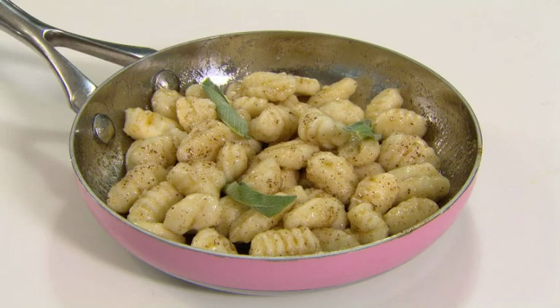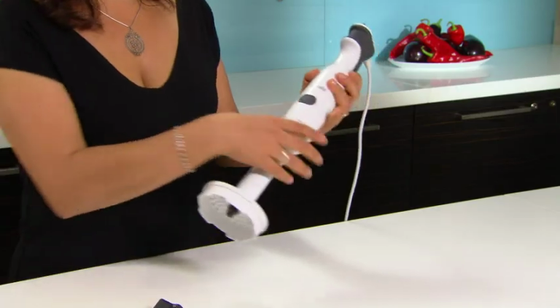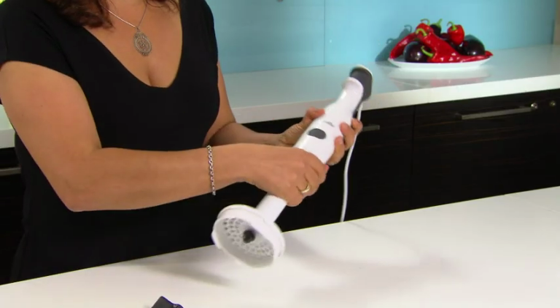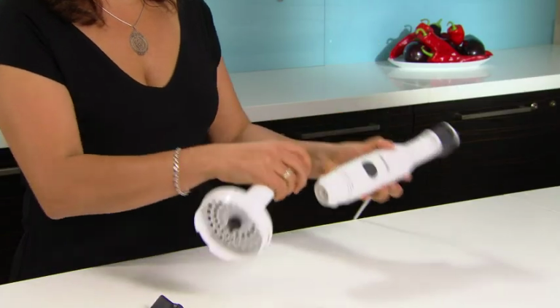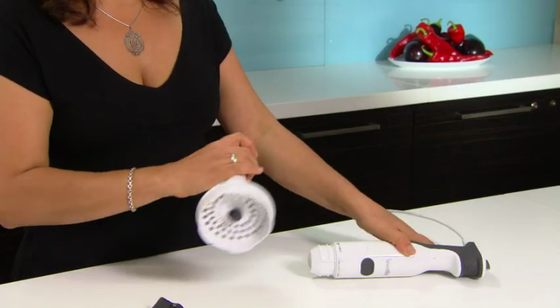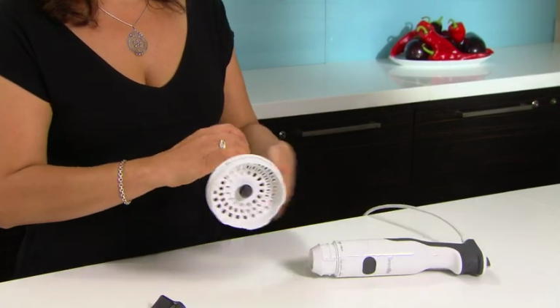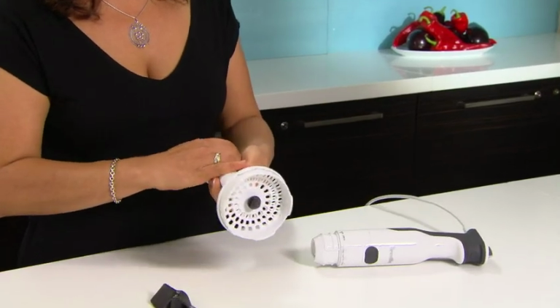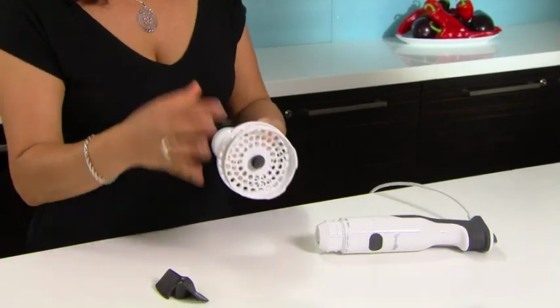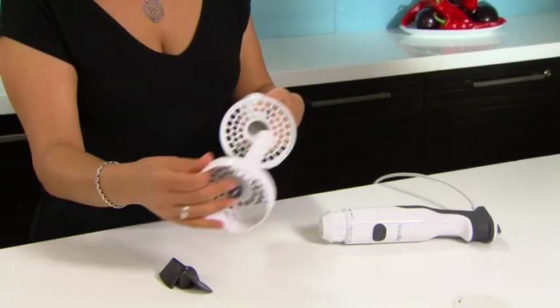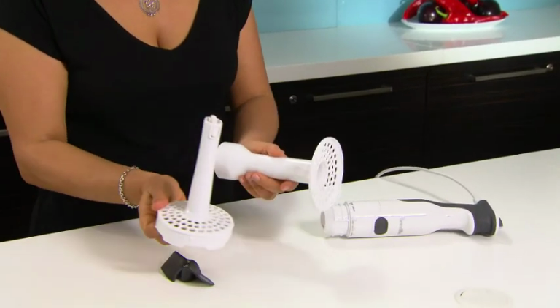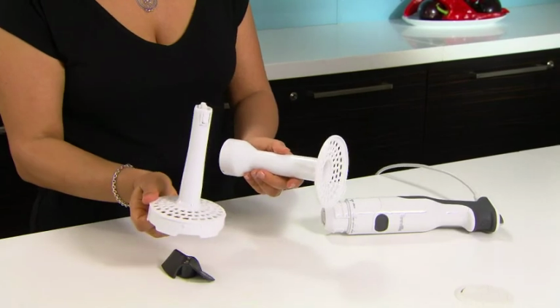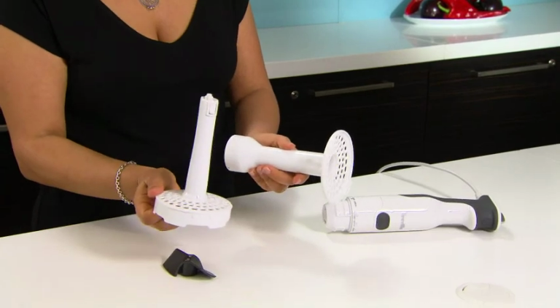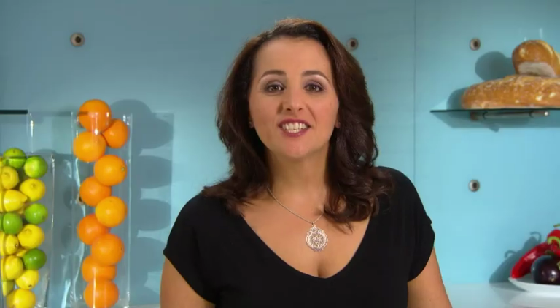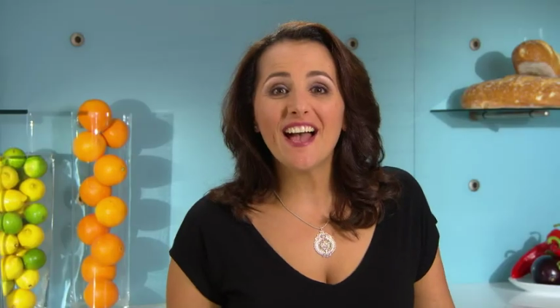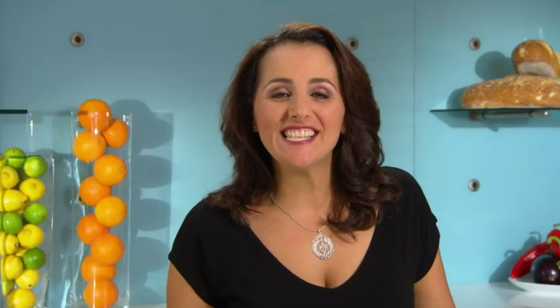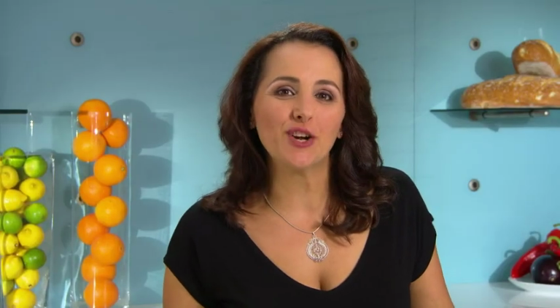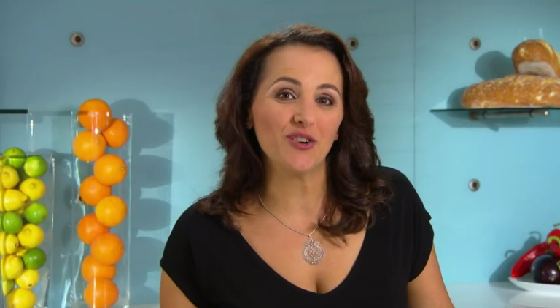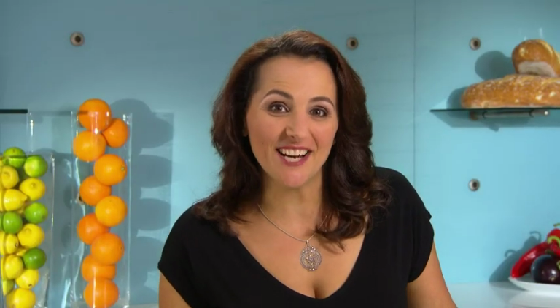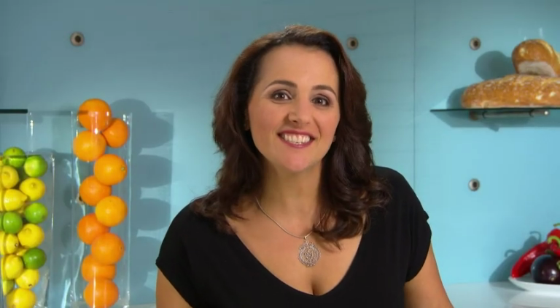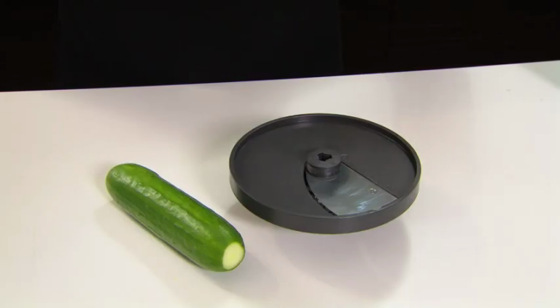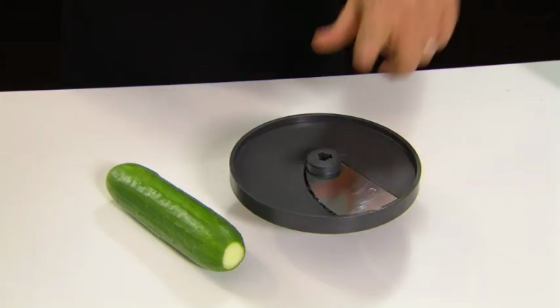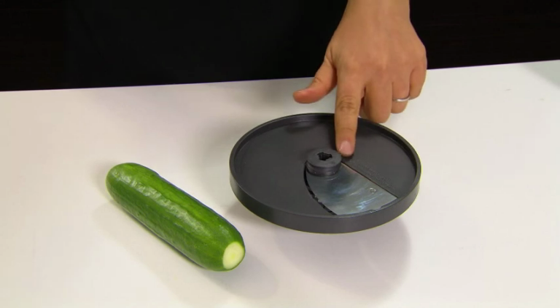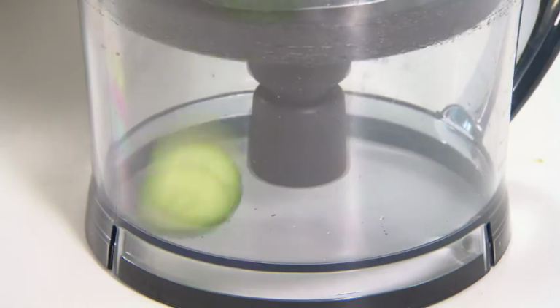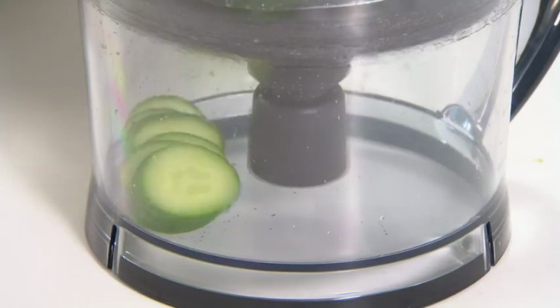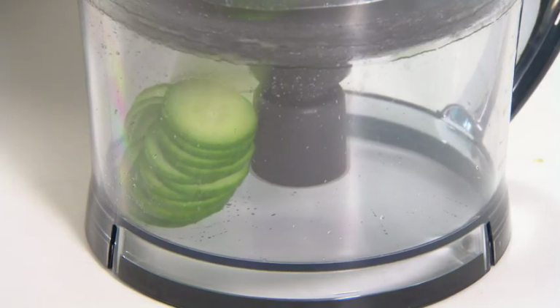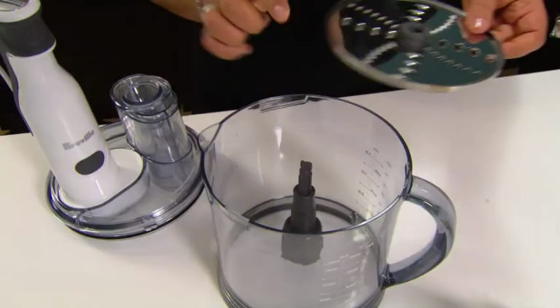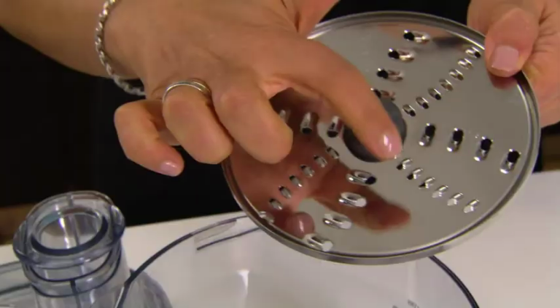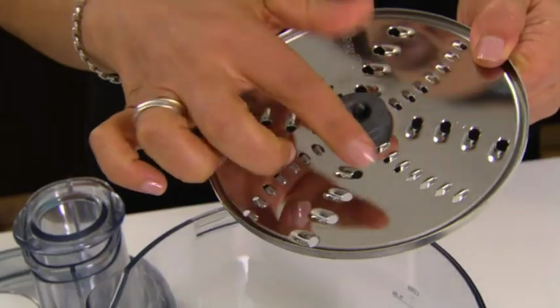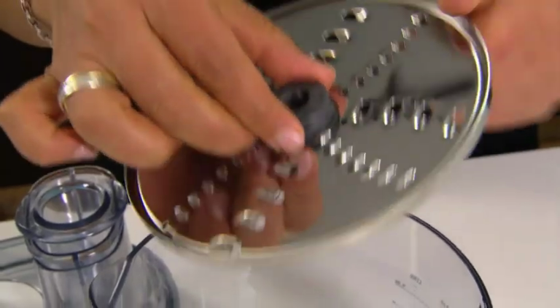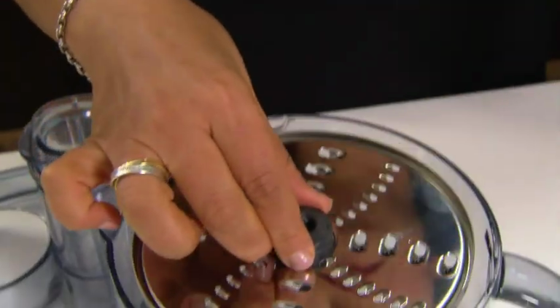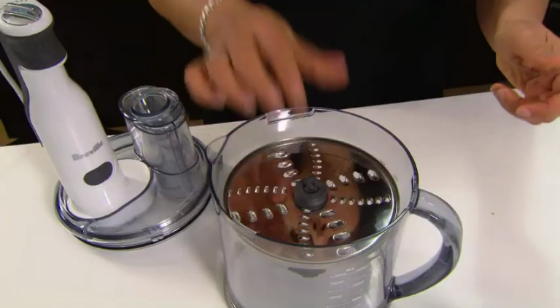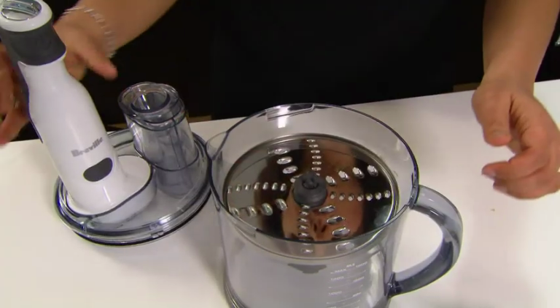What I love about the mashing leg is that it separates for easy cleaning. To prove how consistent and quick the all-in-one is, I'm going to demo the slicing disk on this cucumber and the fine grater on some parmesan cheese.